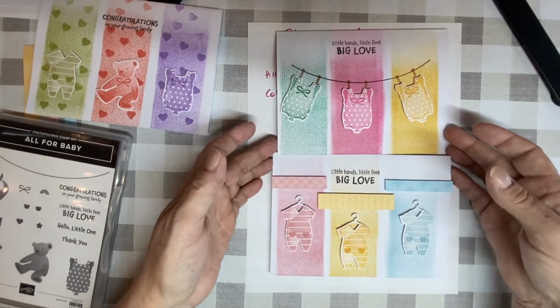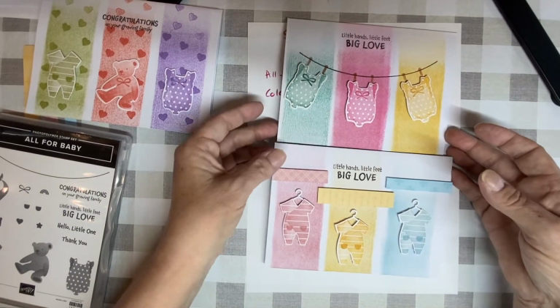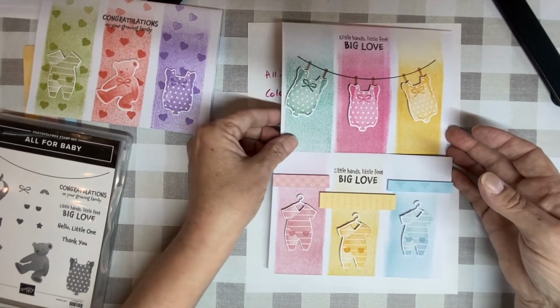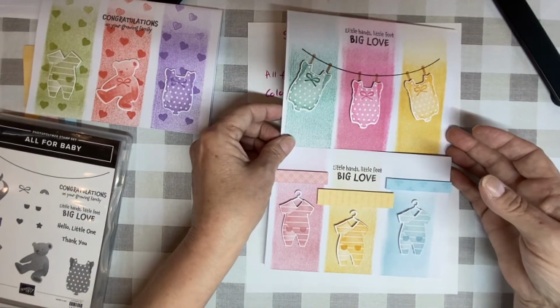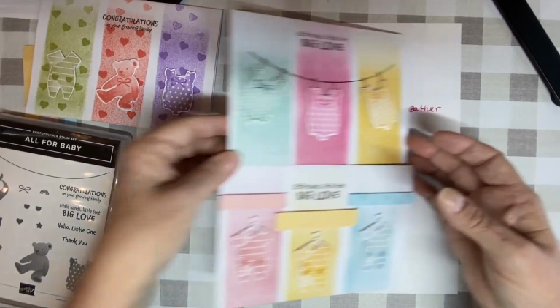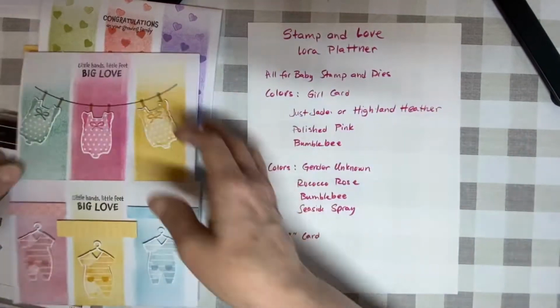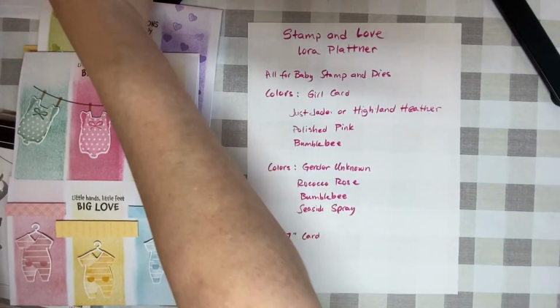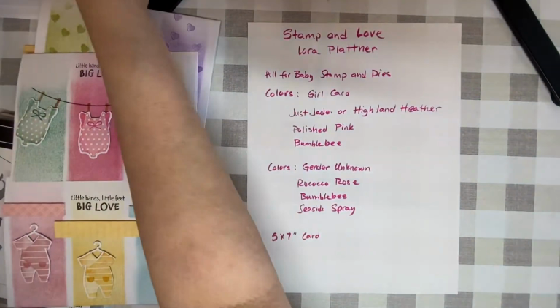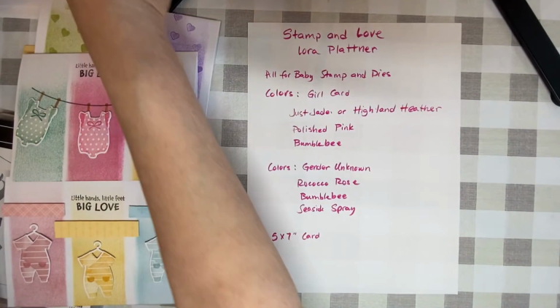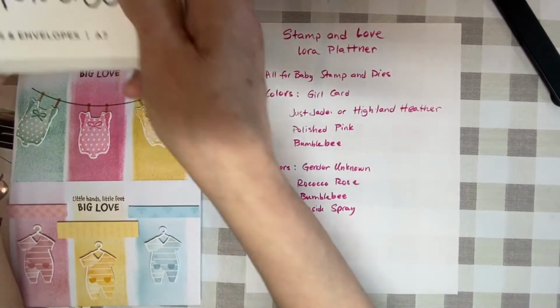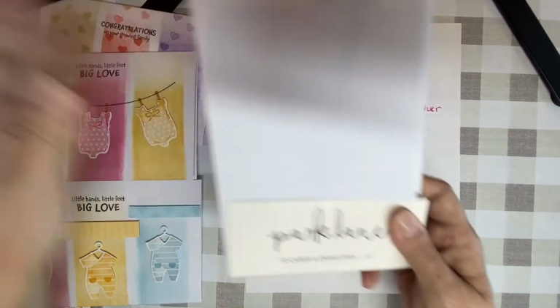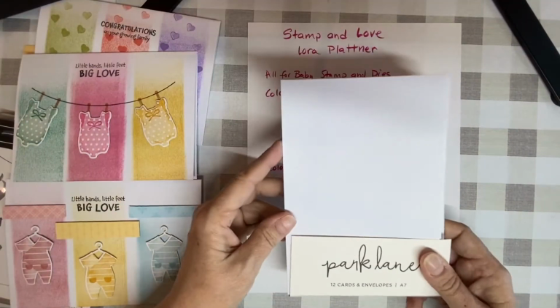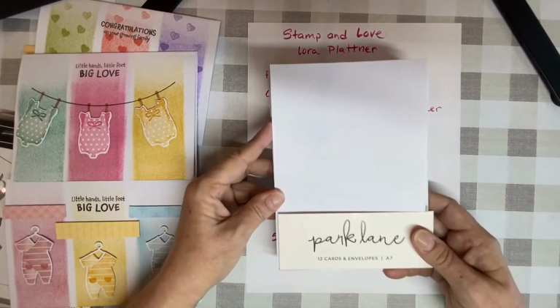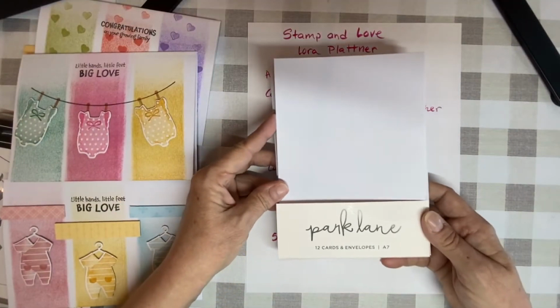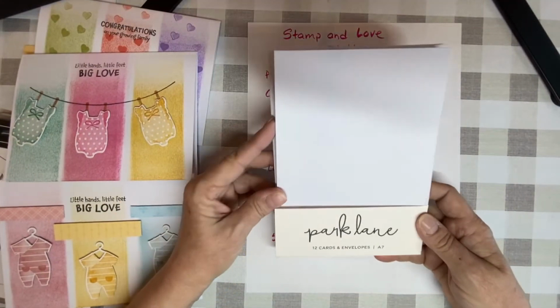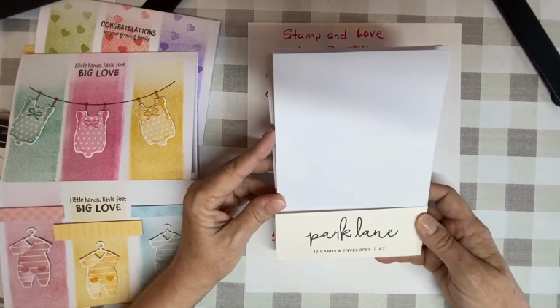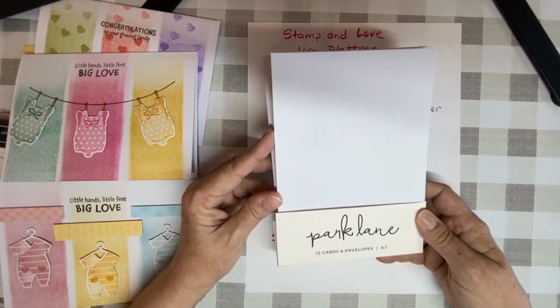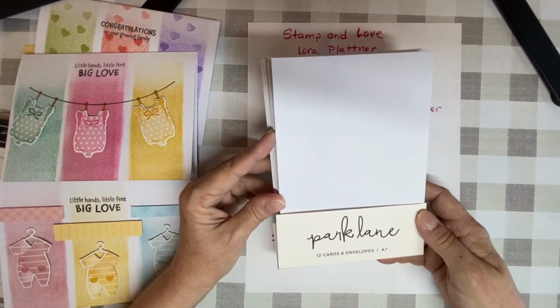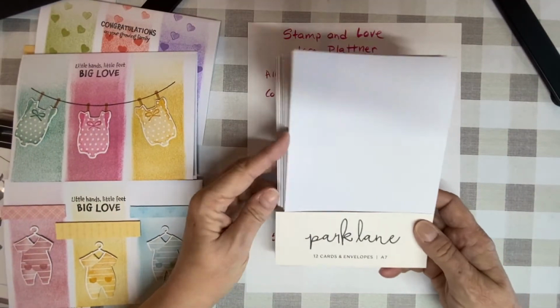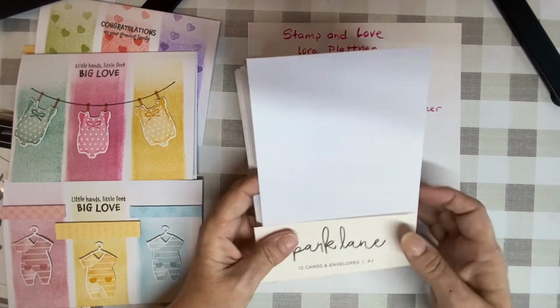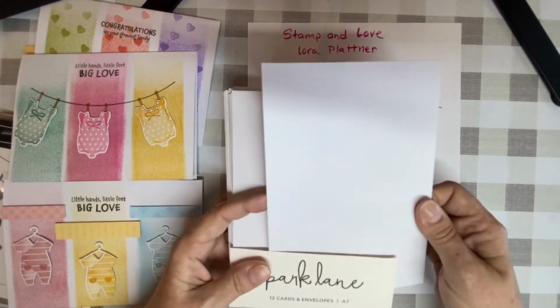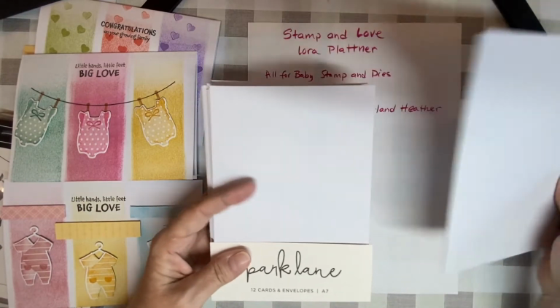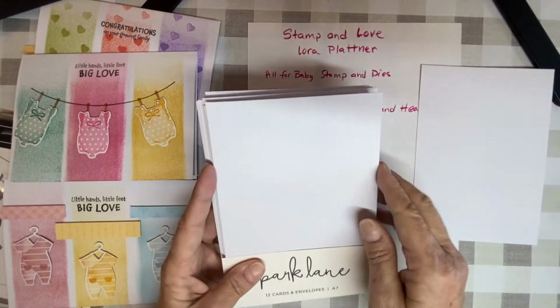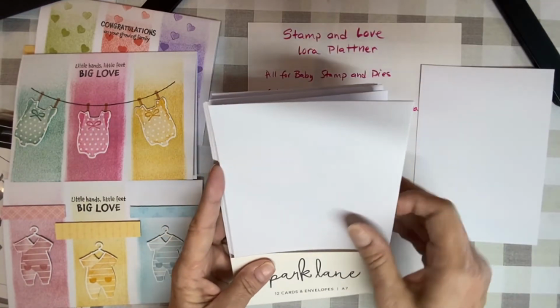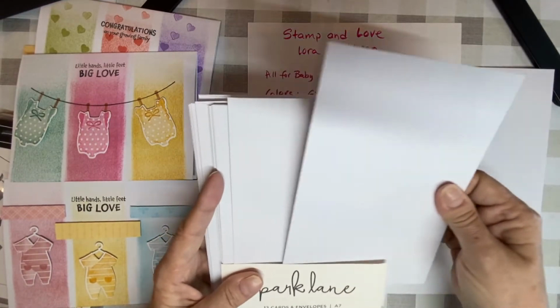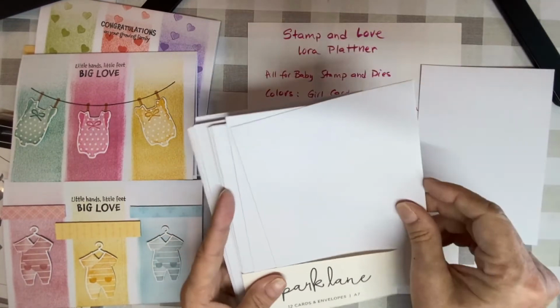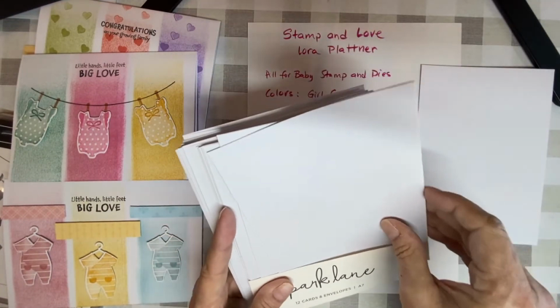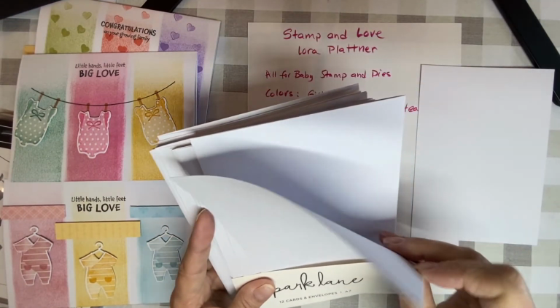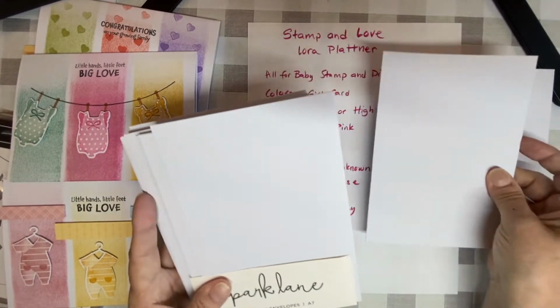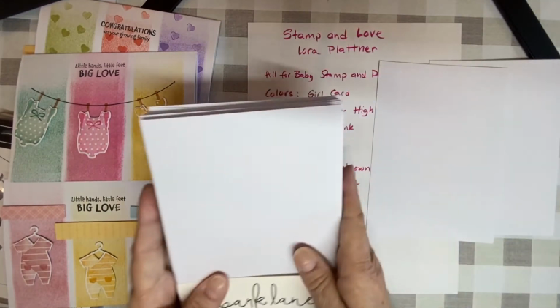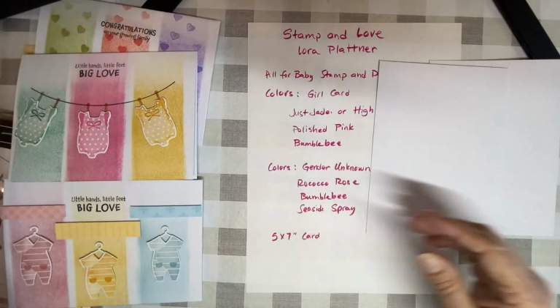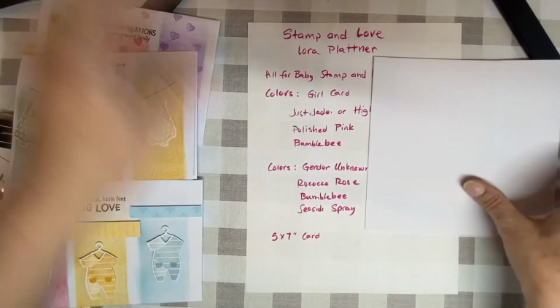To make this easy, I started with the pre-made cards. You can of course take white paper. I already had the set at home, so they're already the A7 size, which is a five by seven size card.